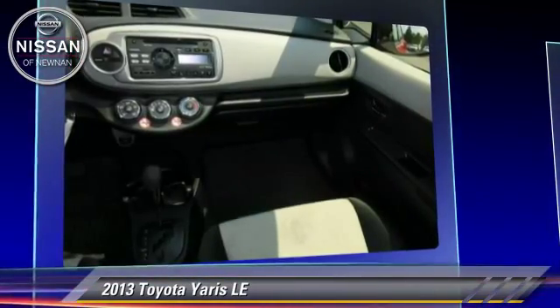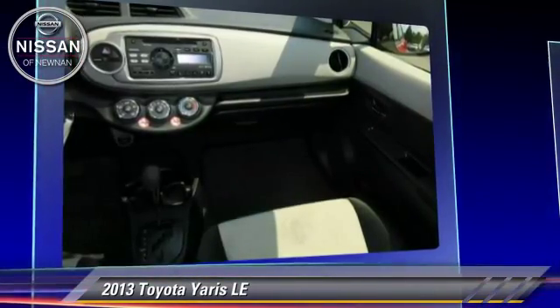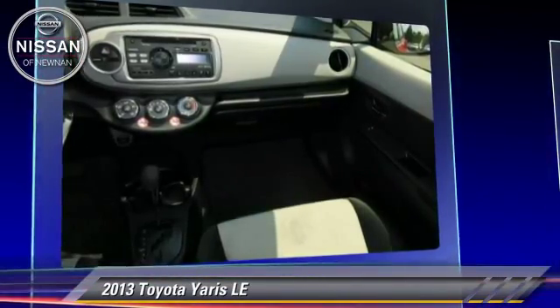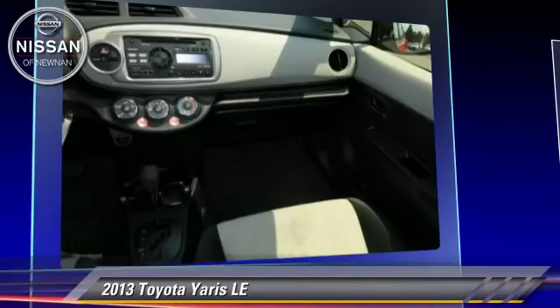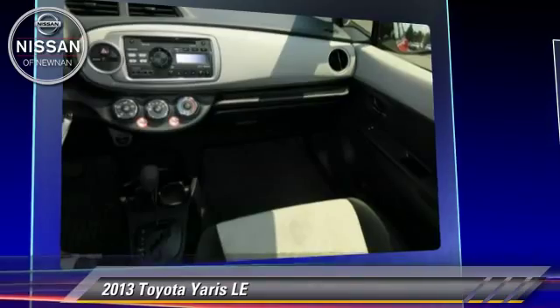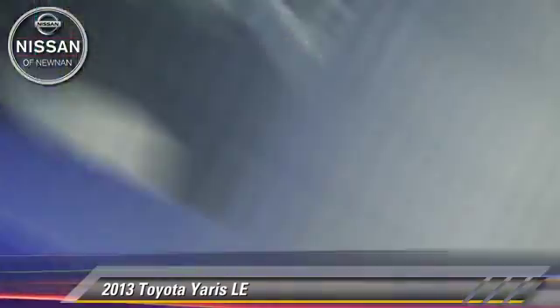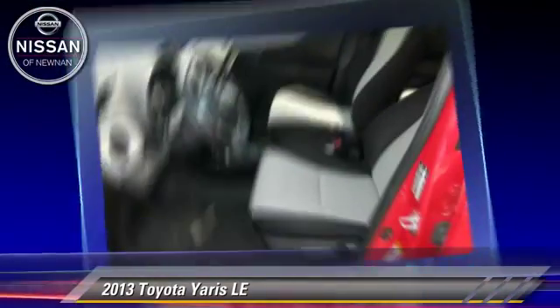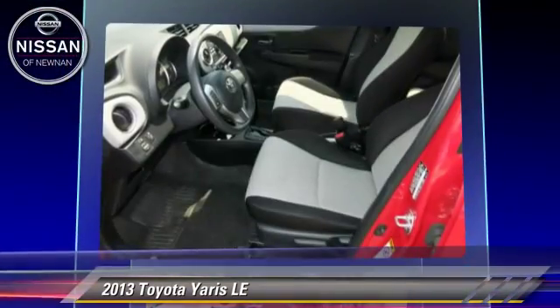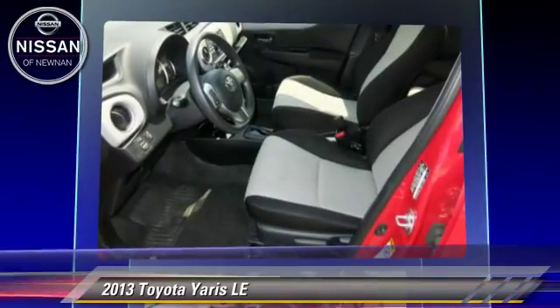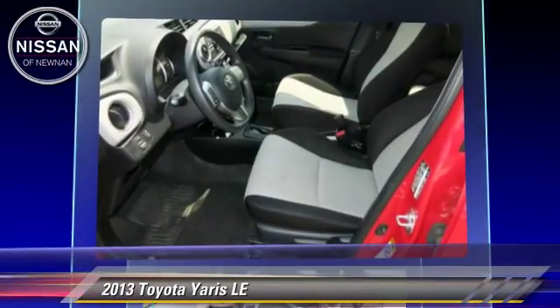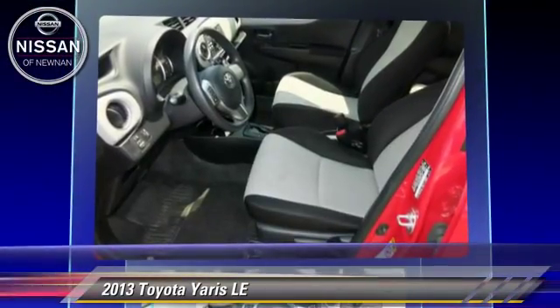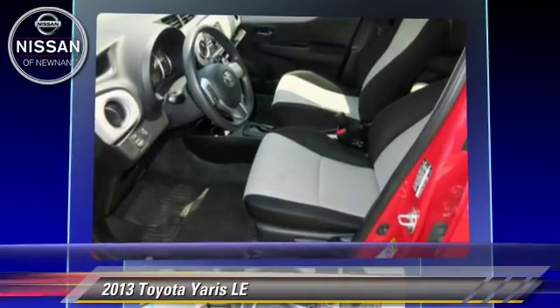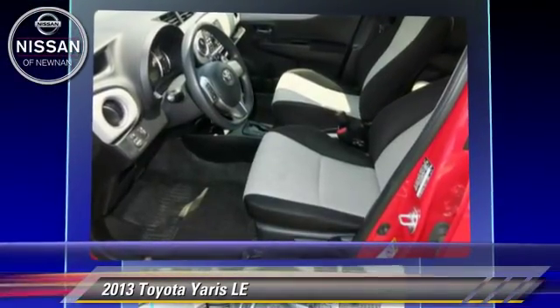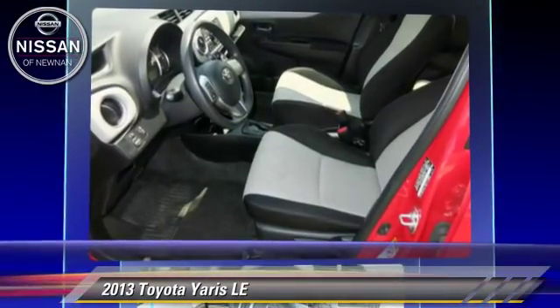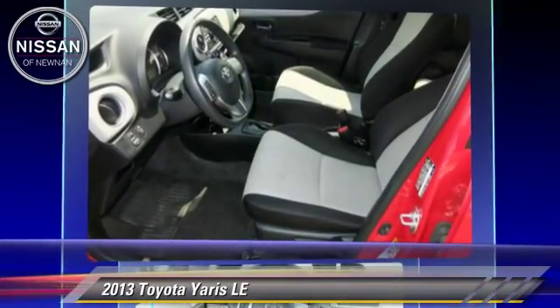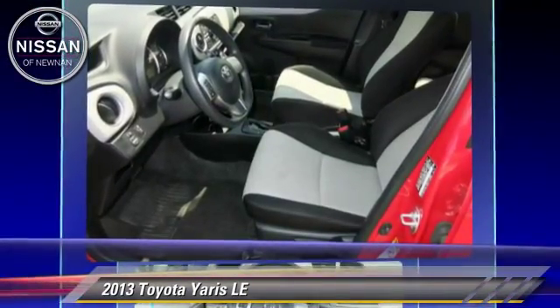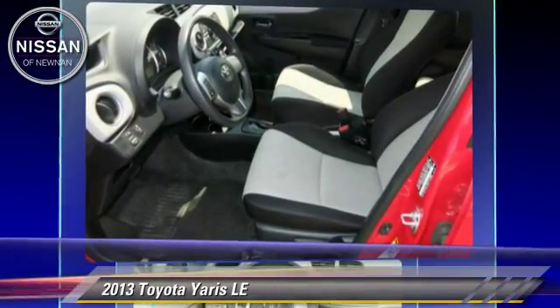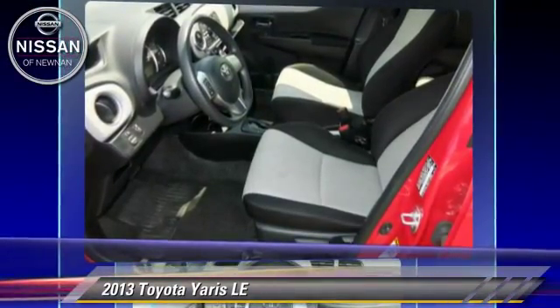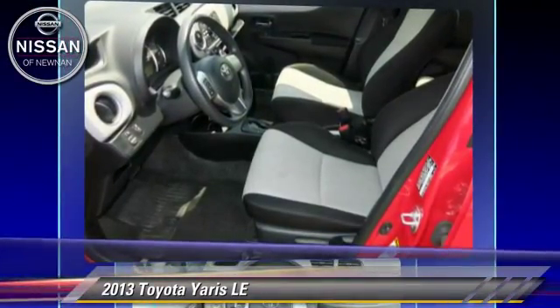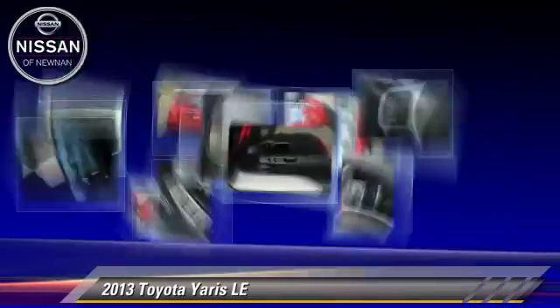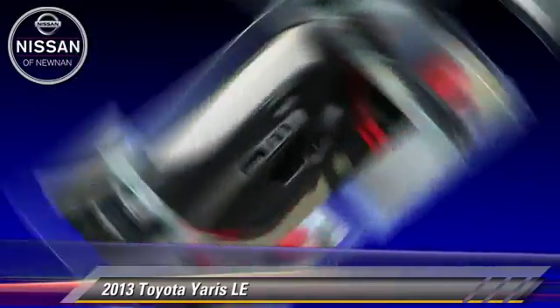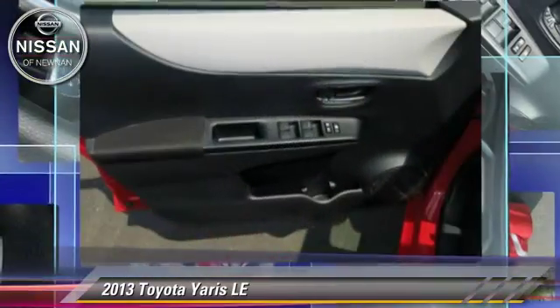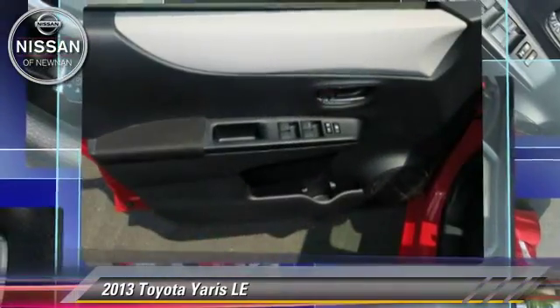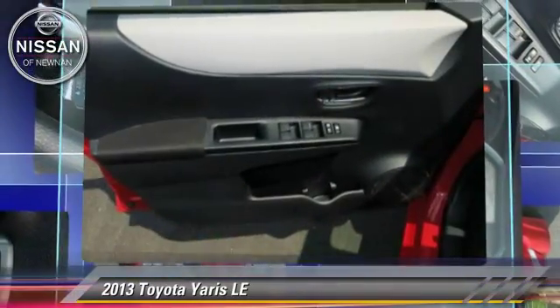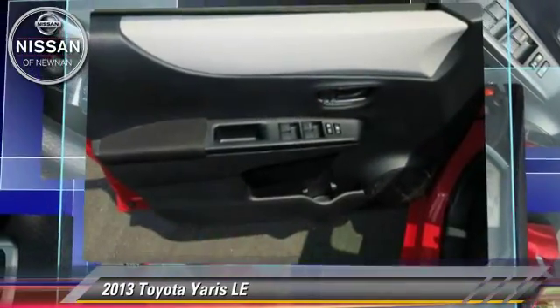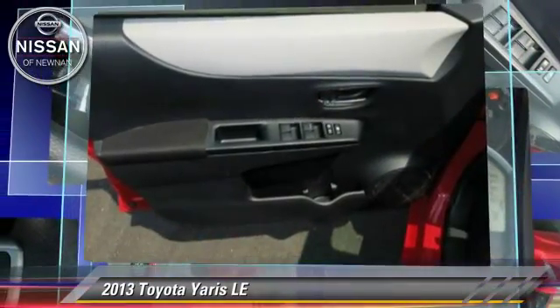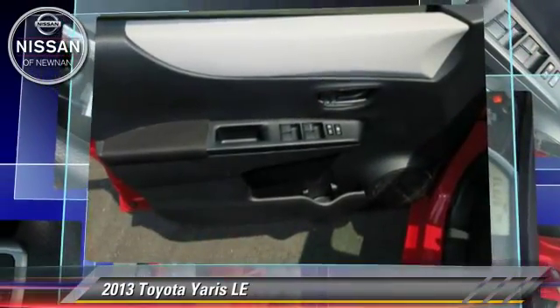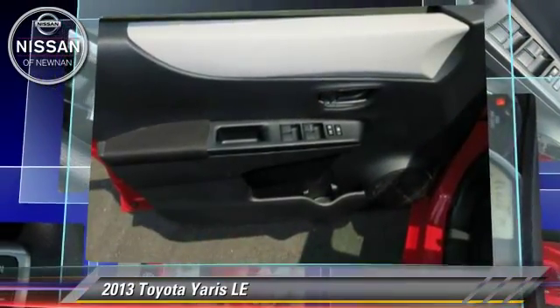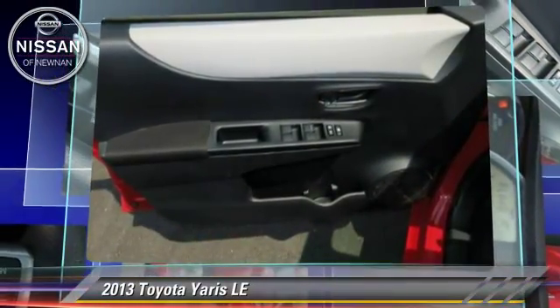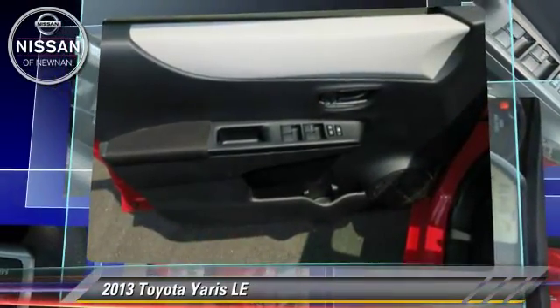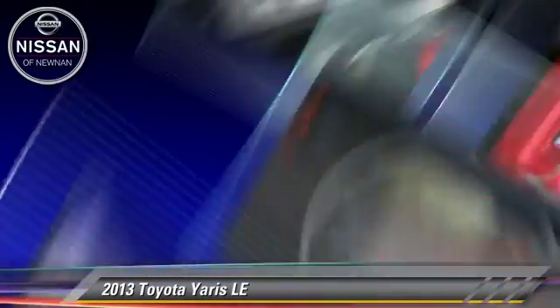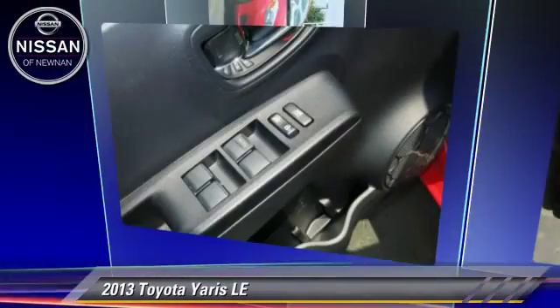Comfort and convenience features include cruise control, keyless entry, and a CD player. Give us a call to schedule your test drive today.